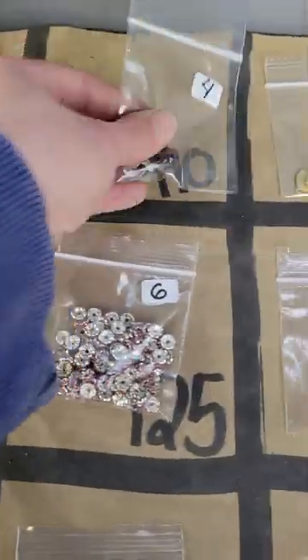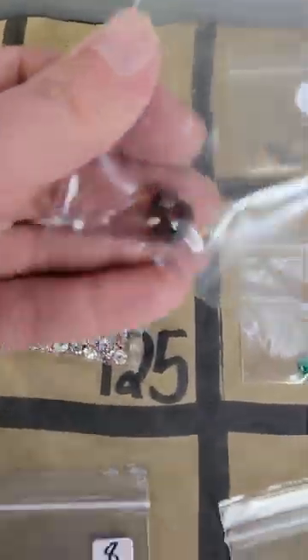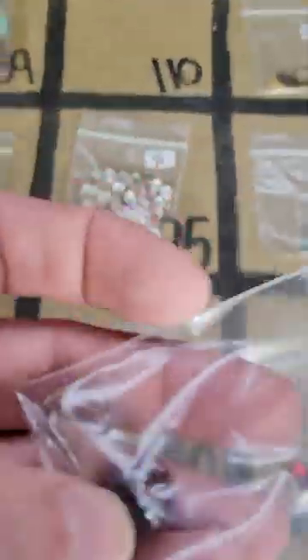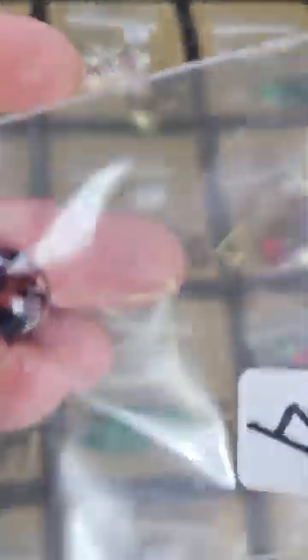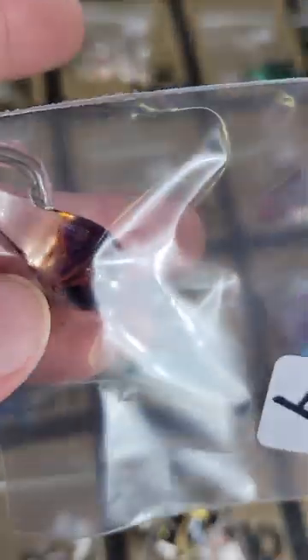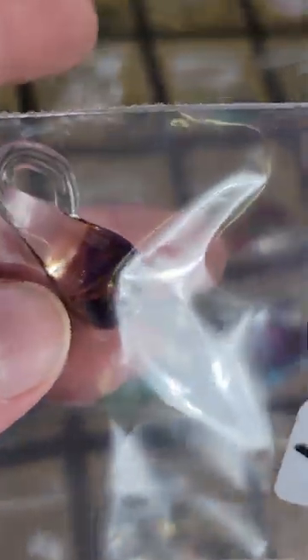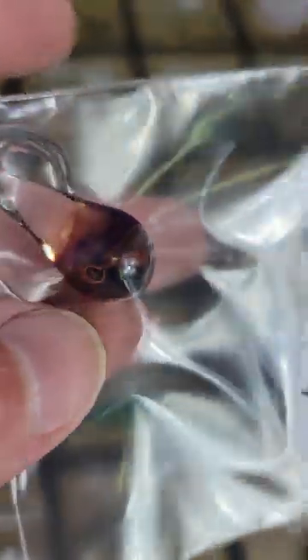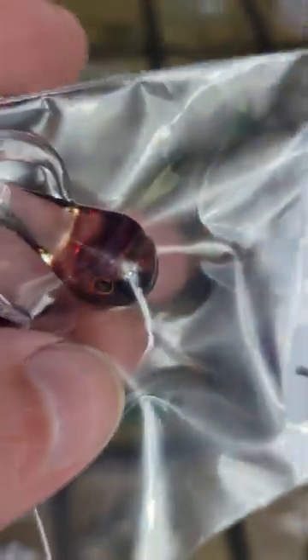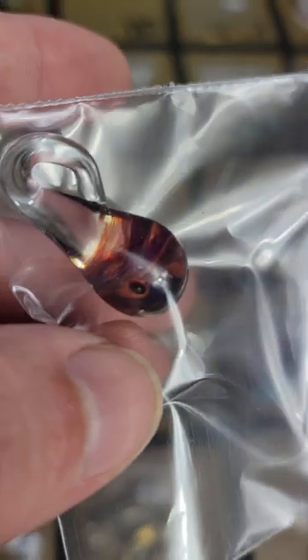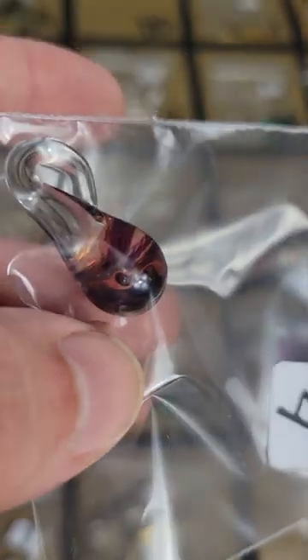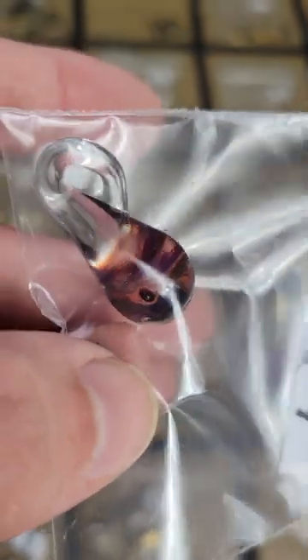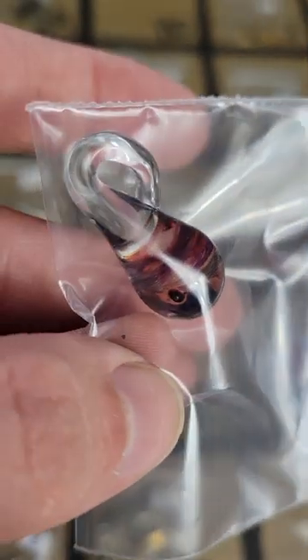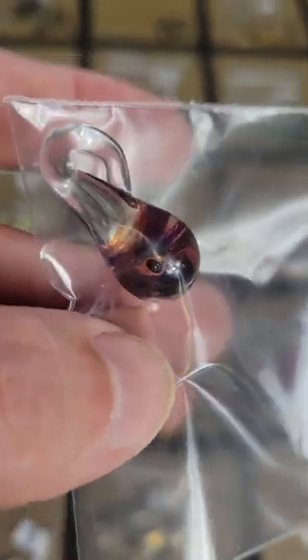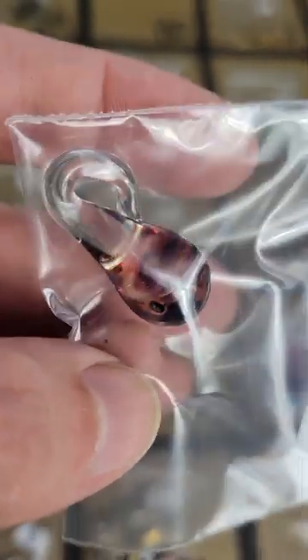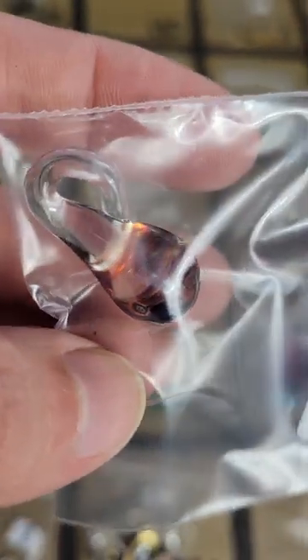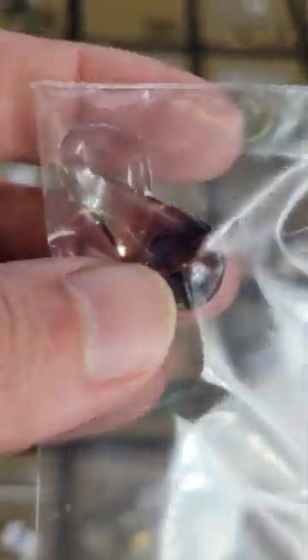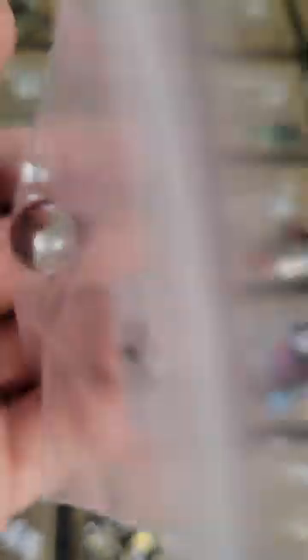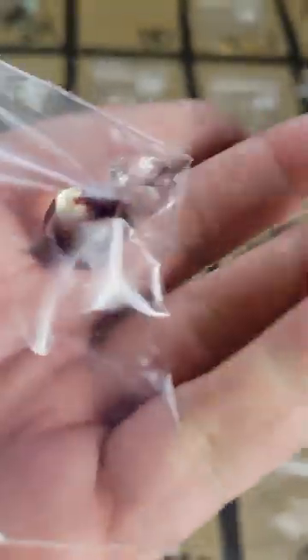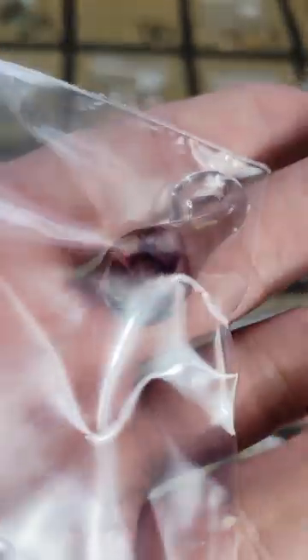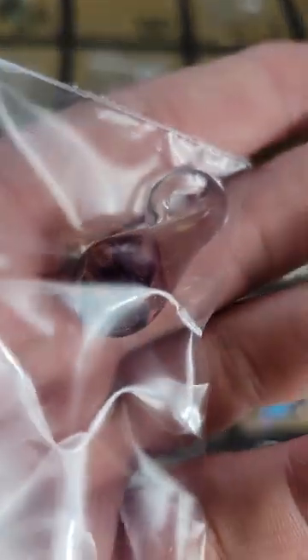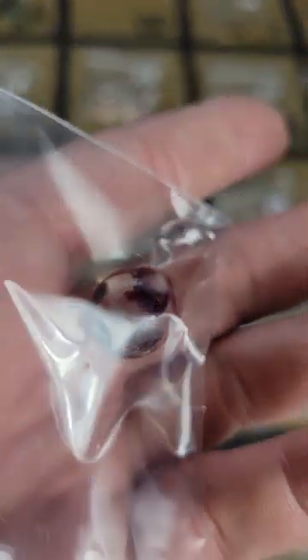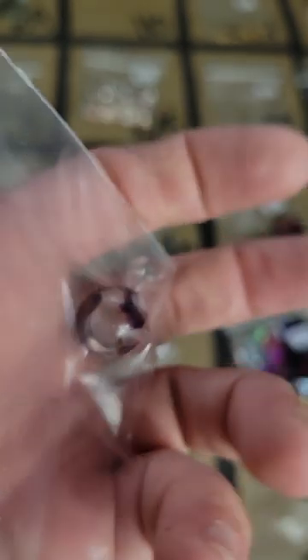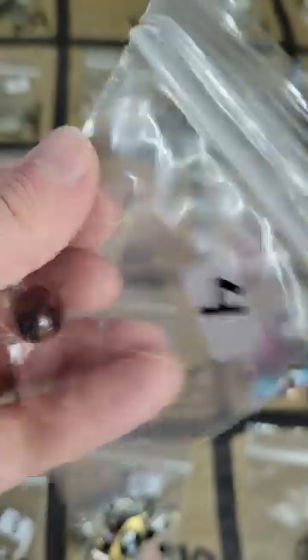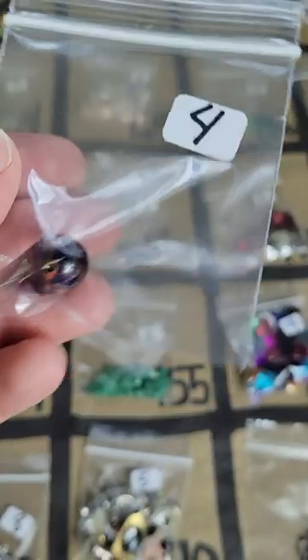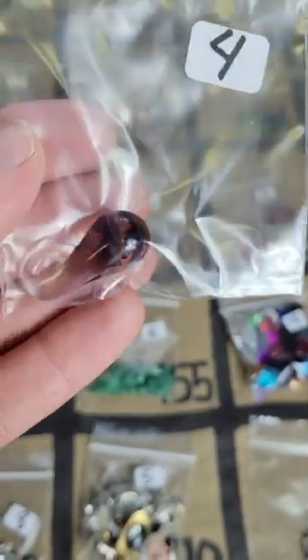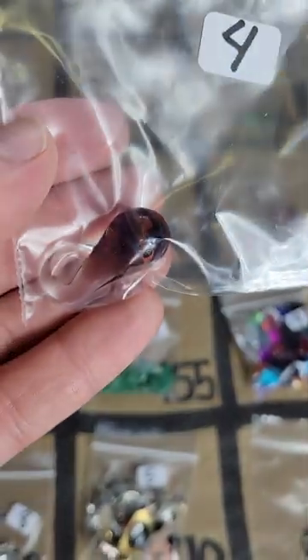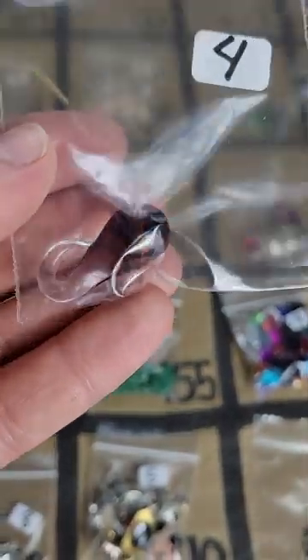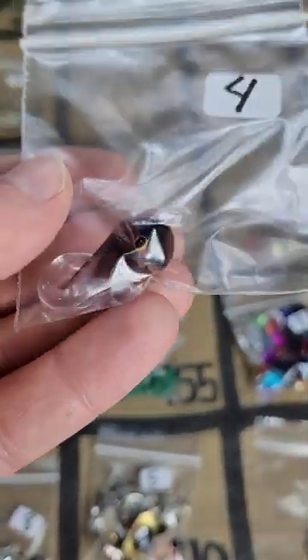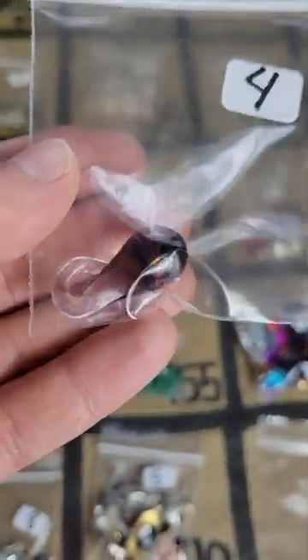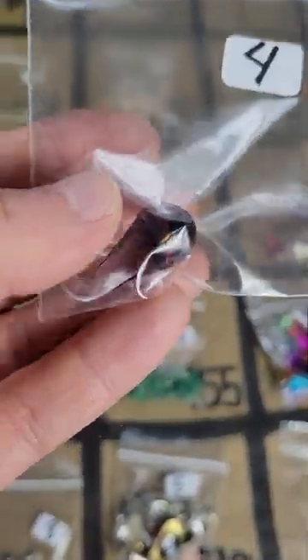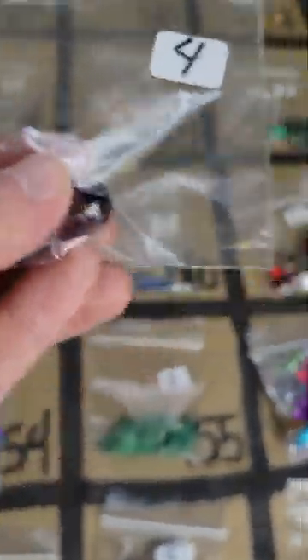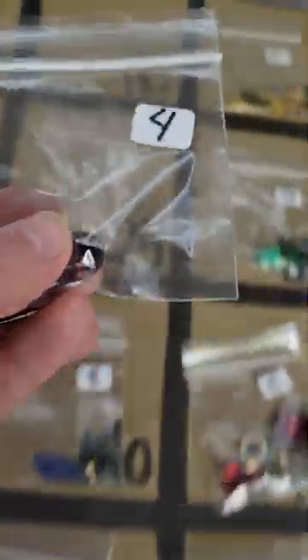Number 110: this is a glass pendant — blown glass — very pretty, and that is four dollars.